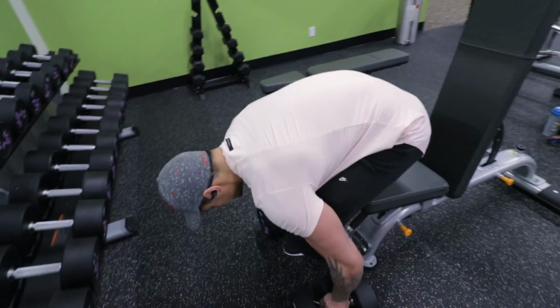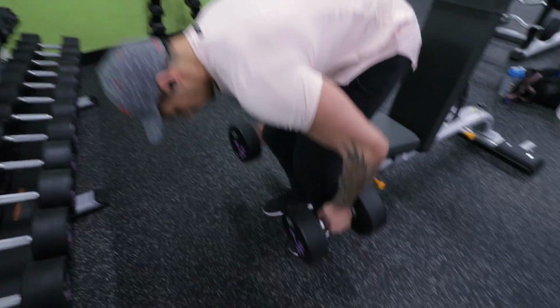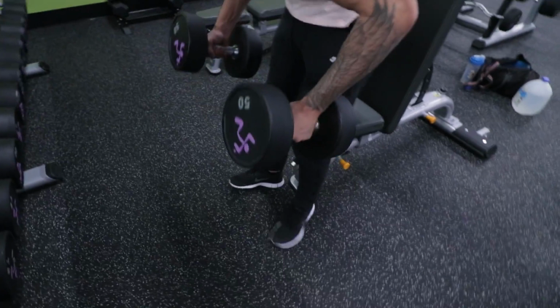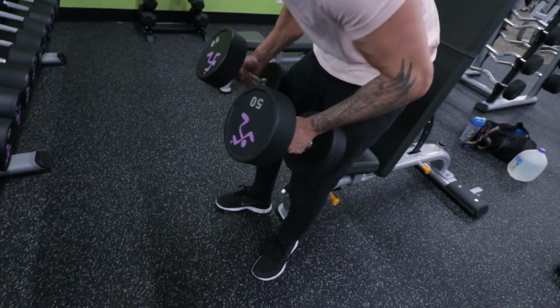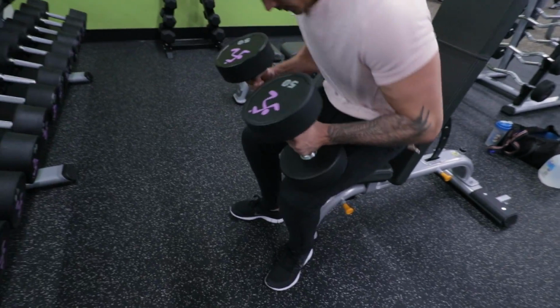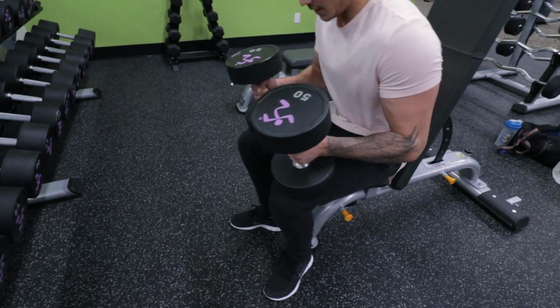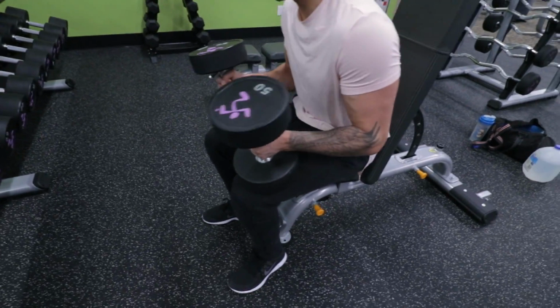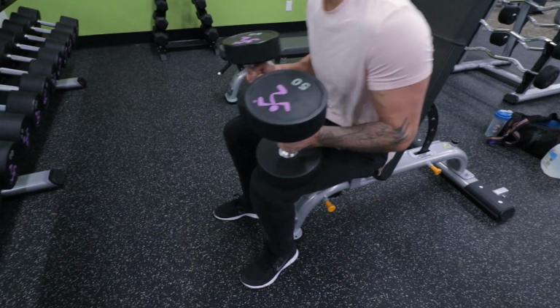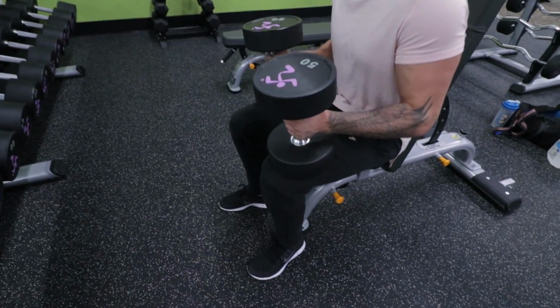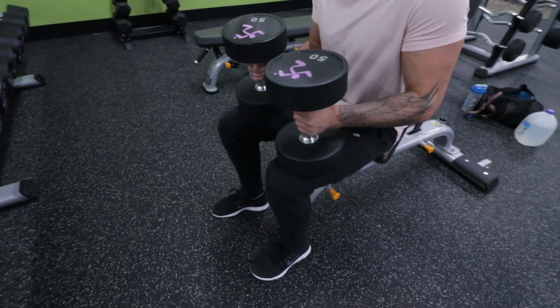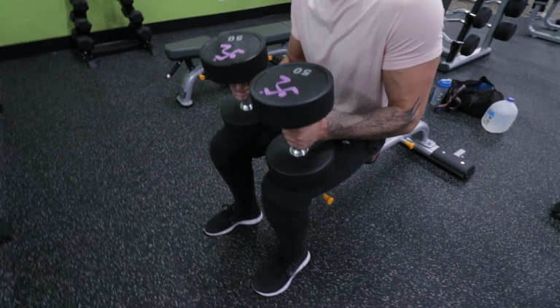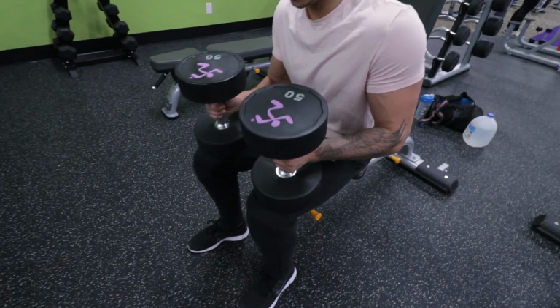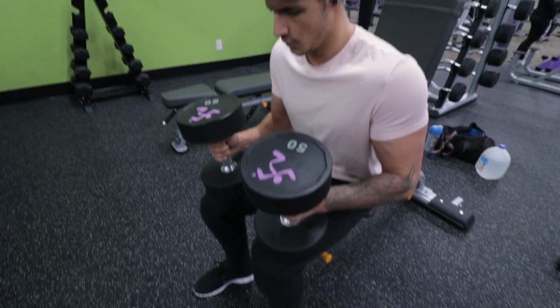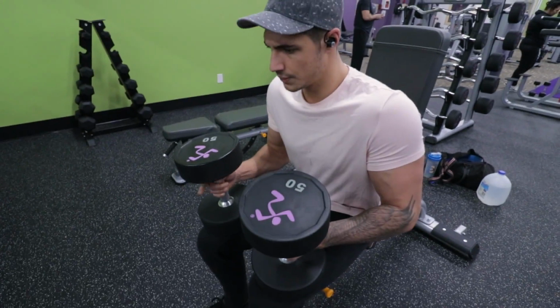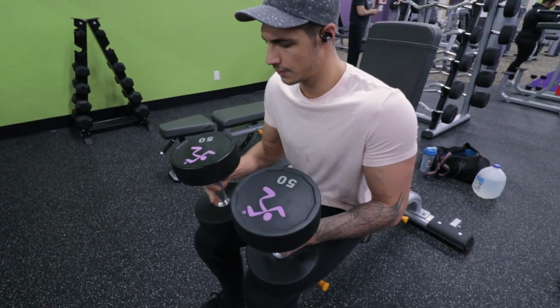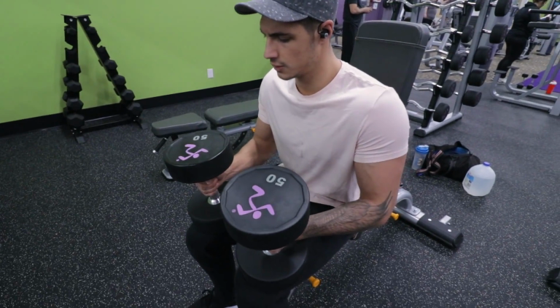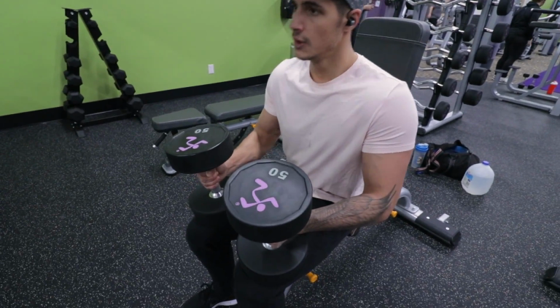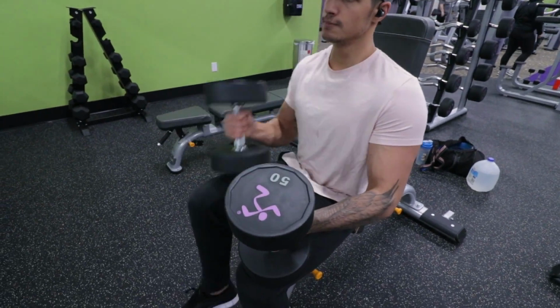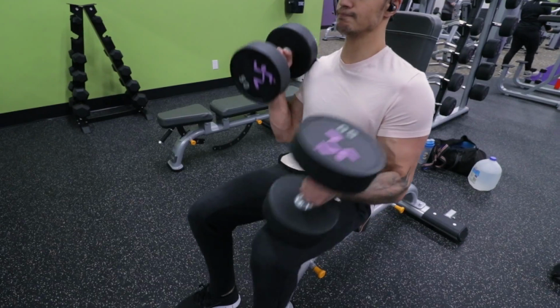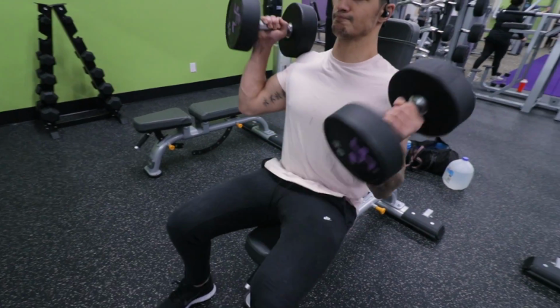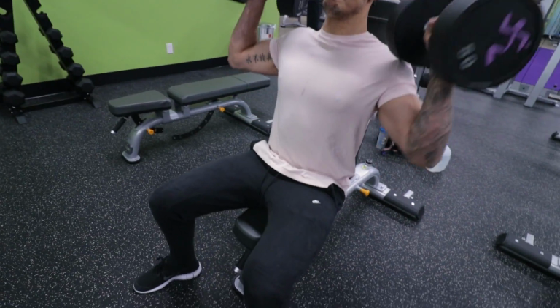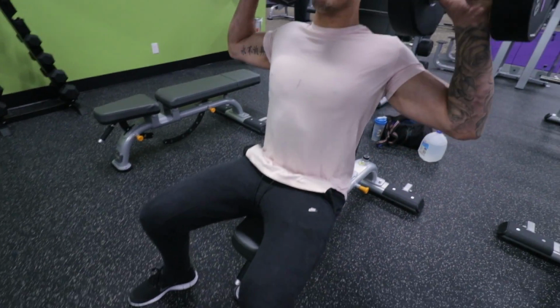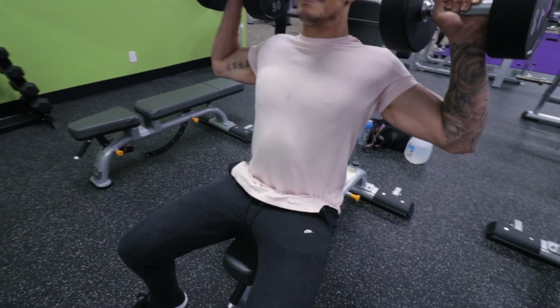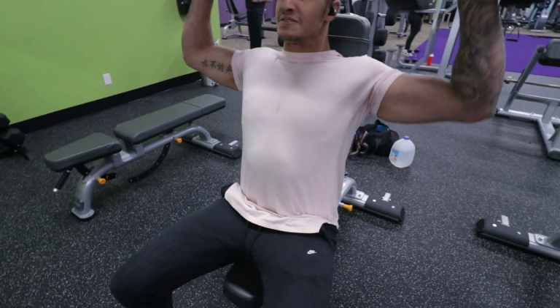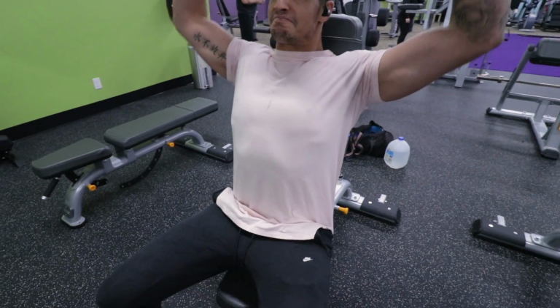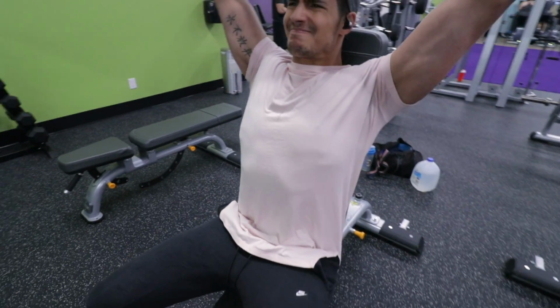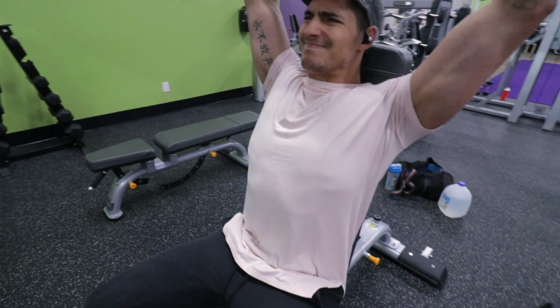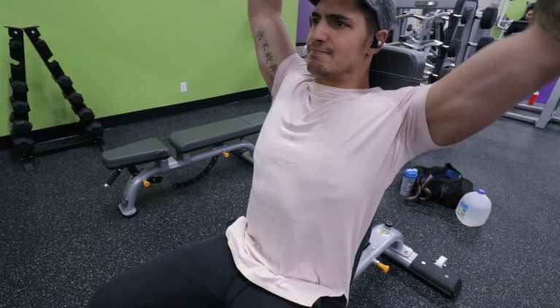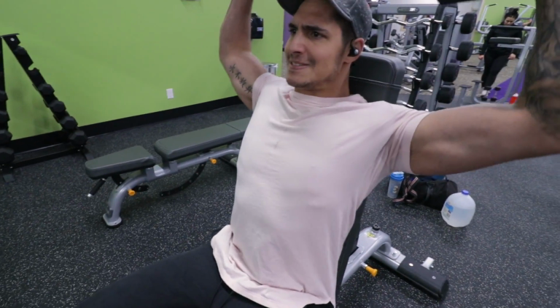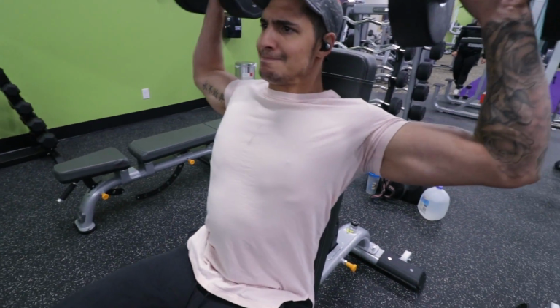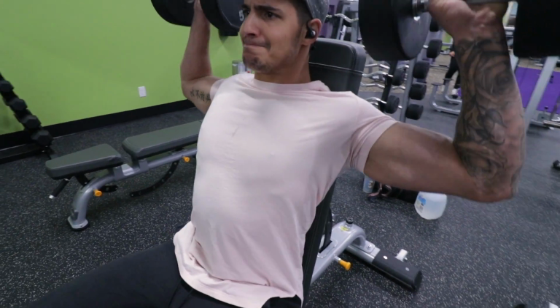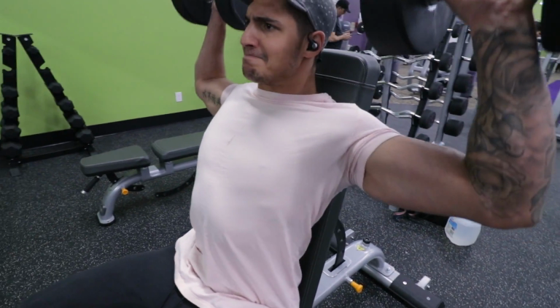Then I moved on to dumbbell shoulder press. I did four sets of eight, just hitting the 90 degree mark with my elbows before bringing up the weight.